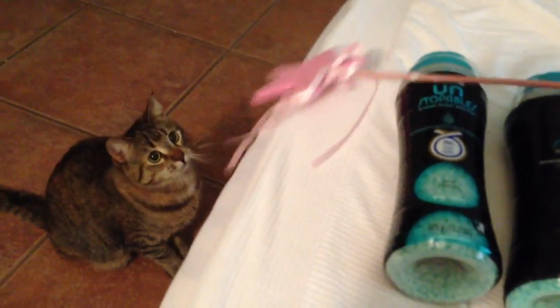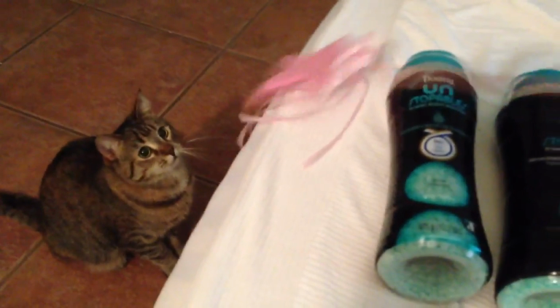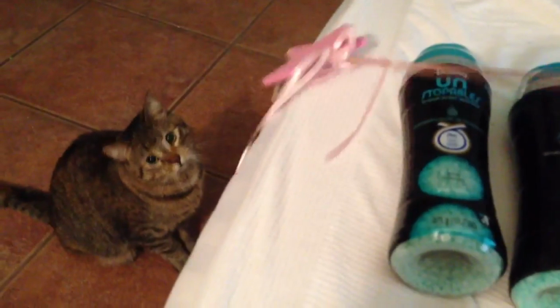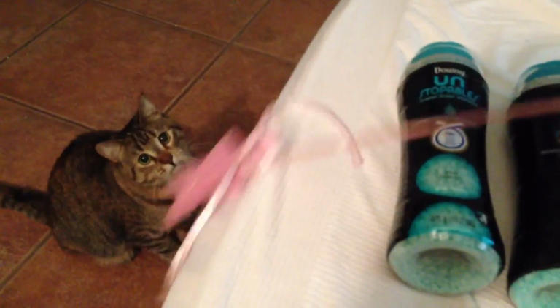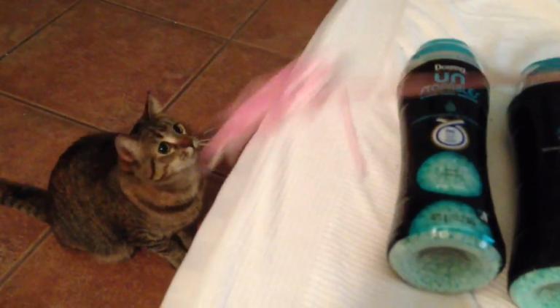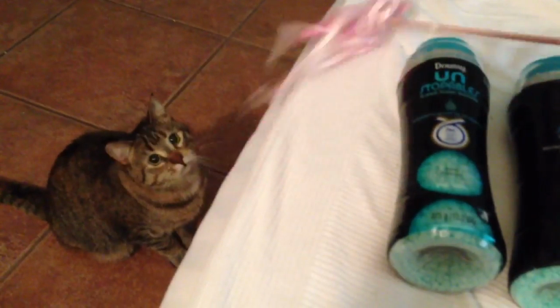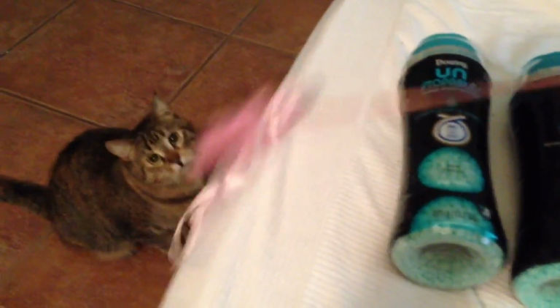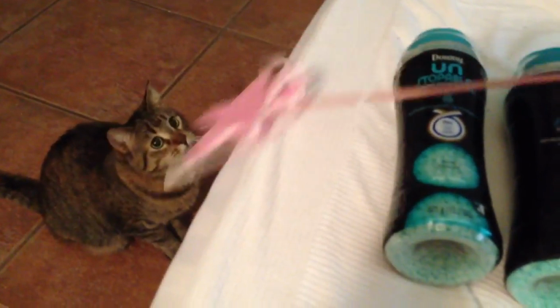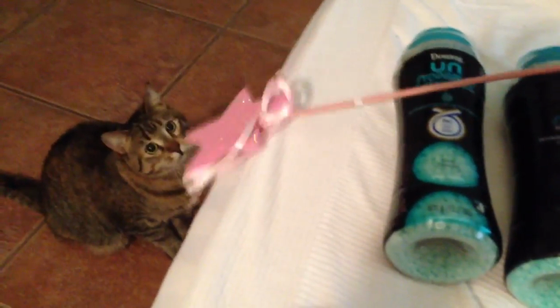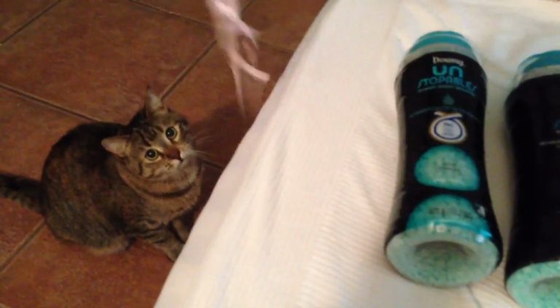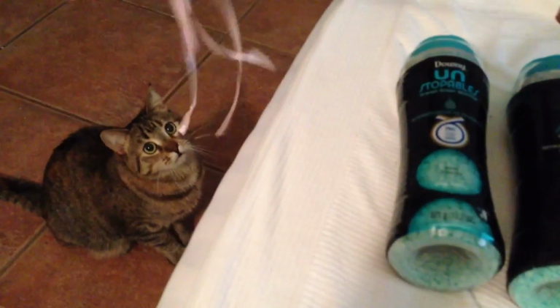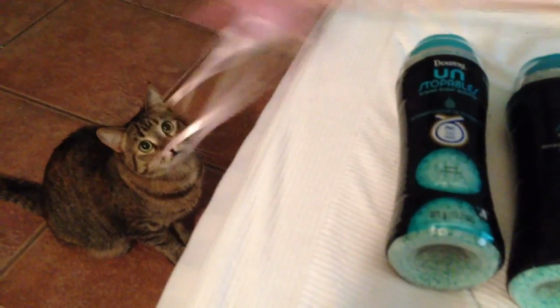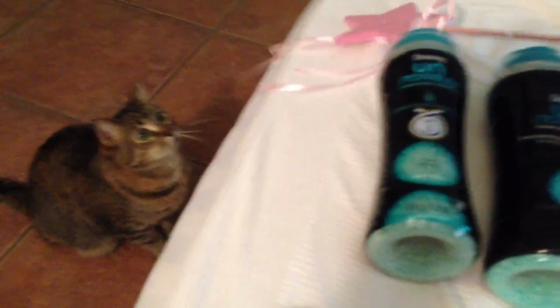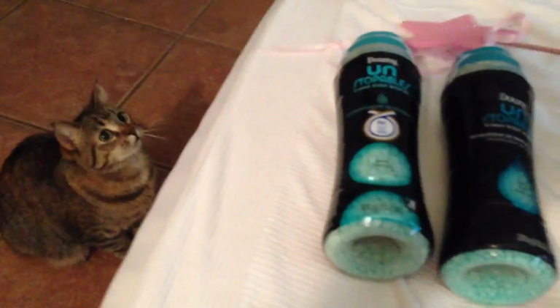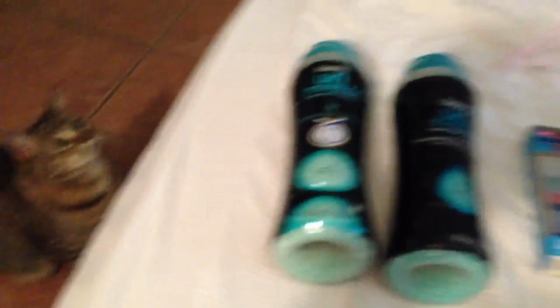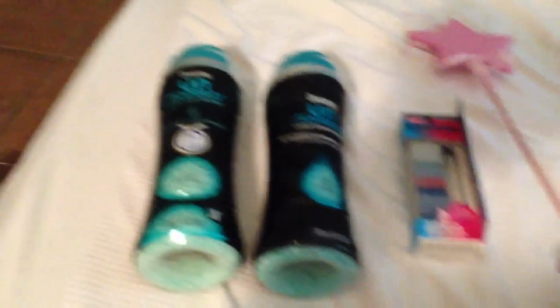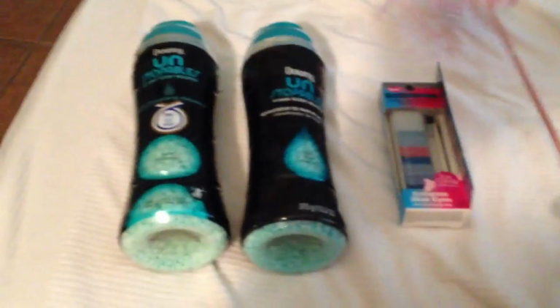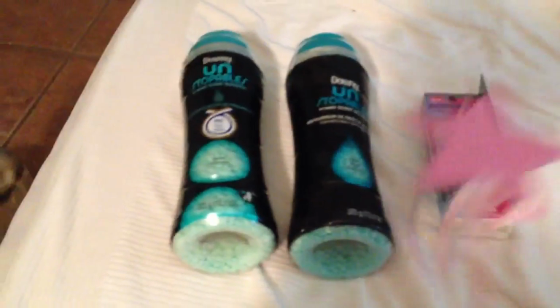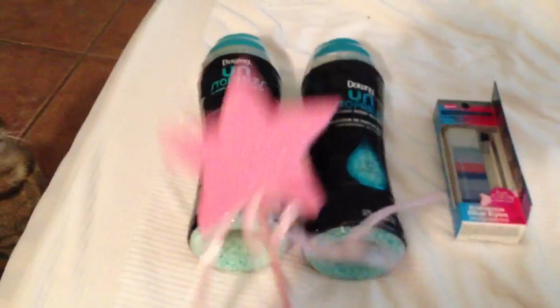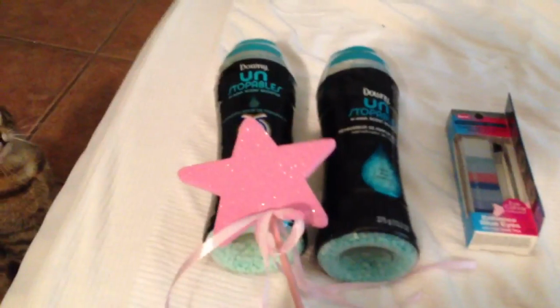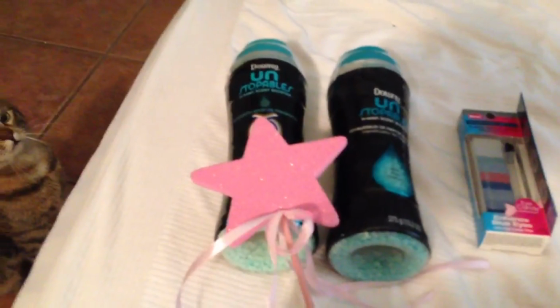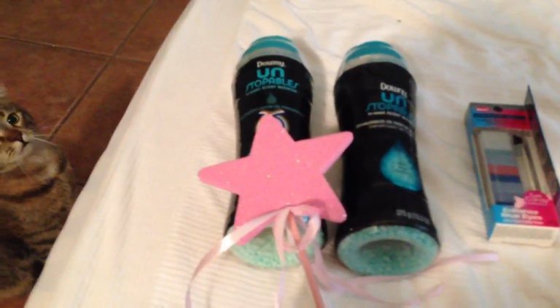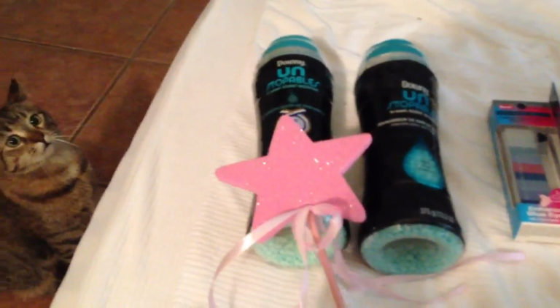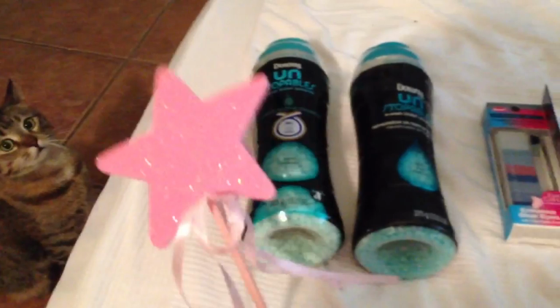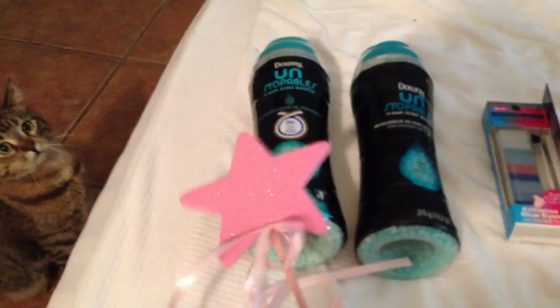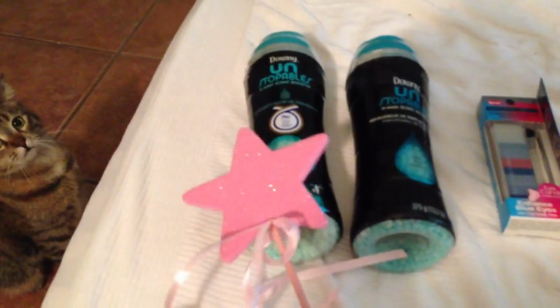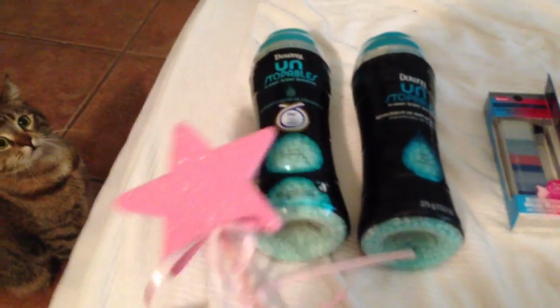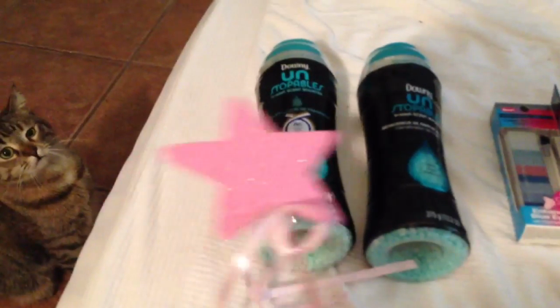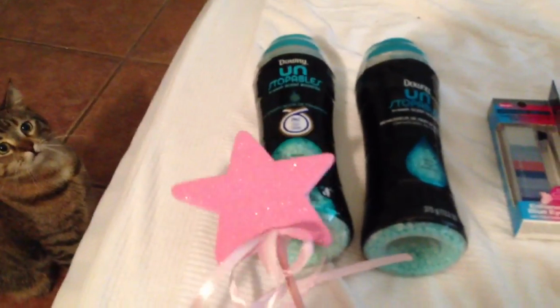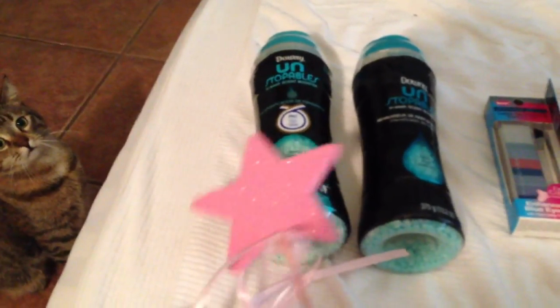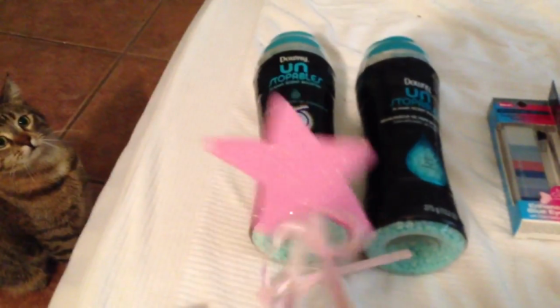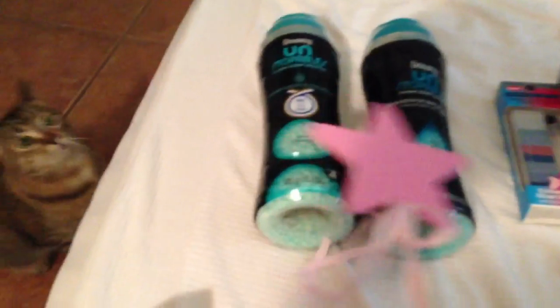Hey guys, it's me and Penny just playing with the new wand. Anyway, I just decided I'd show you guys what I did pick up at CVS. I didn't do a lot, but I decided I'd go ahead and share what I did do.